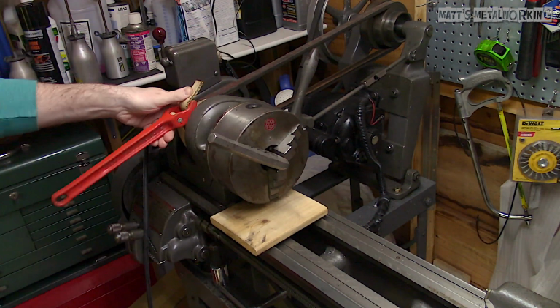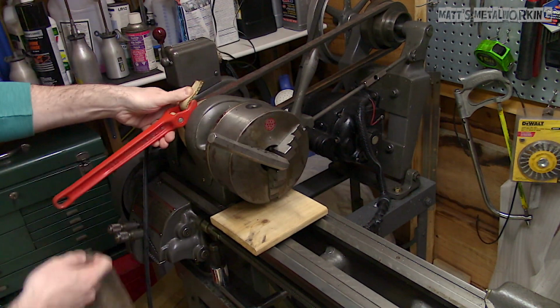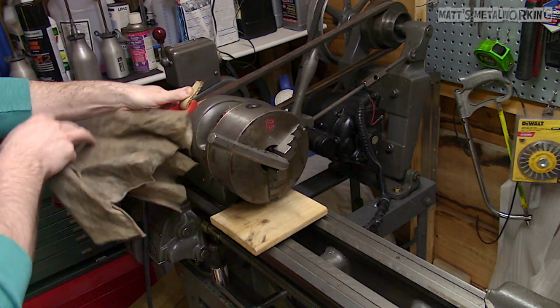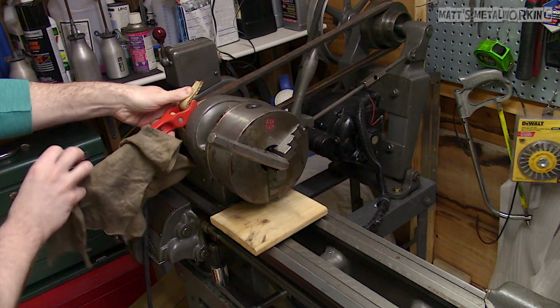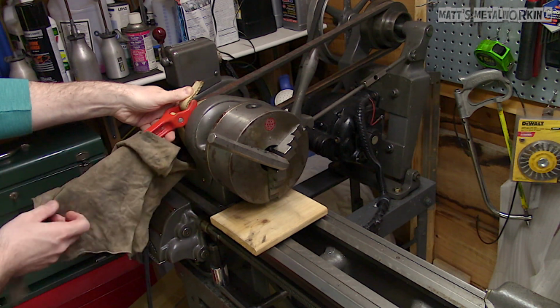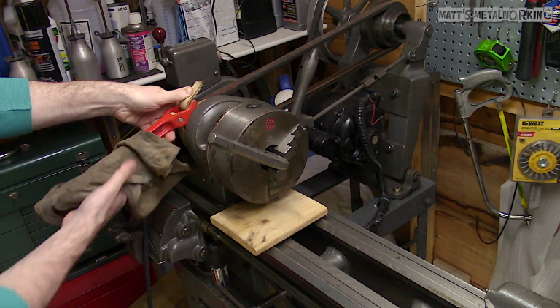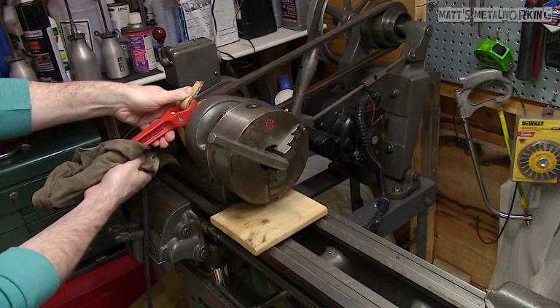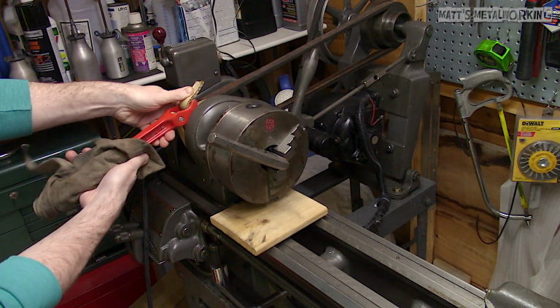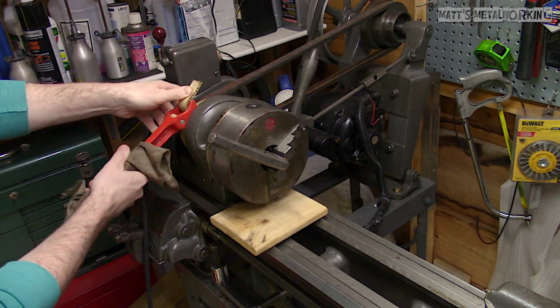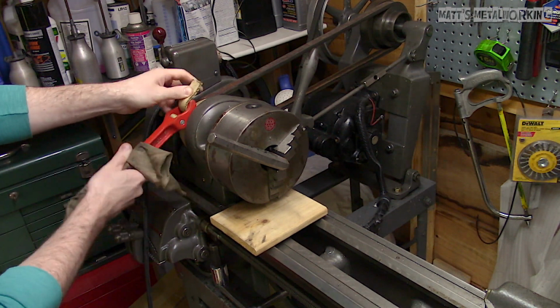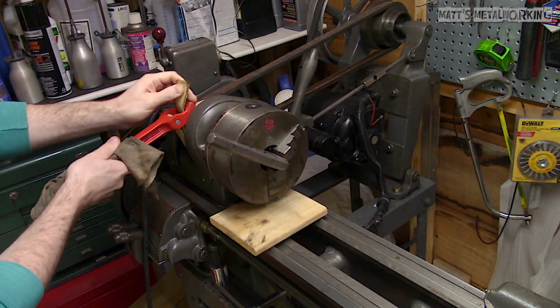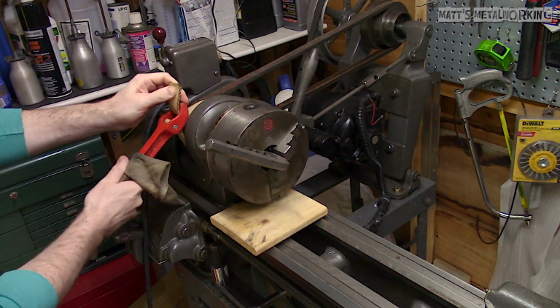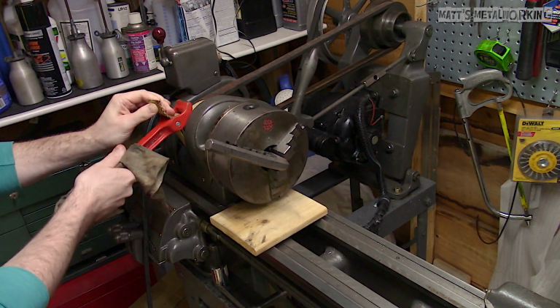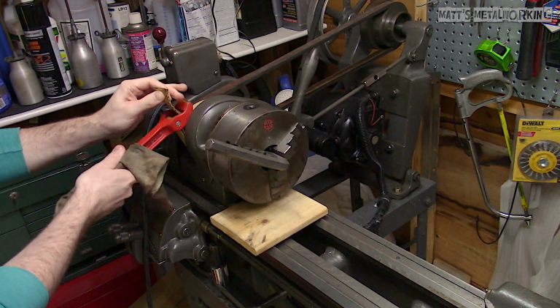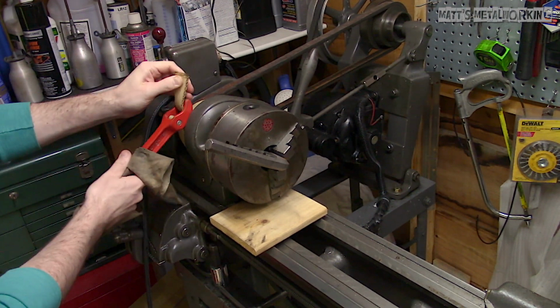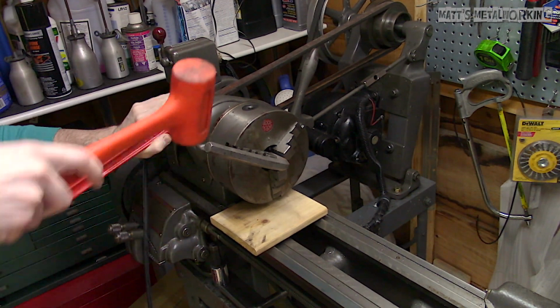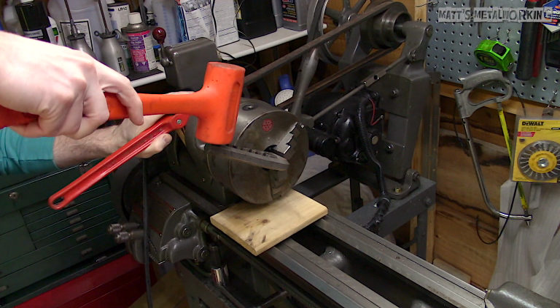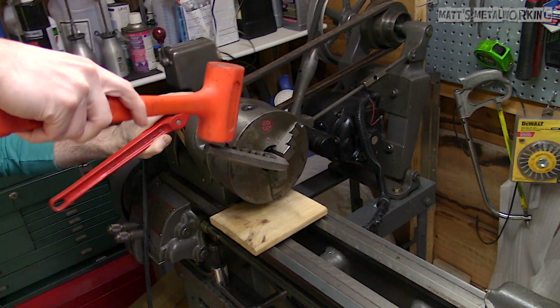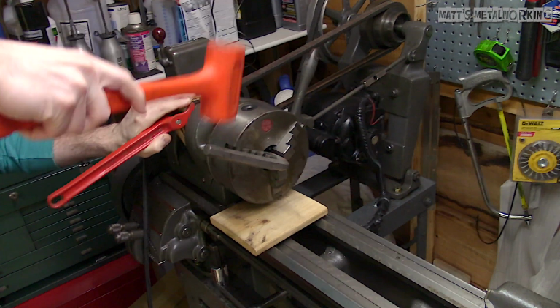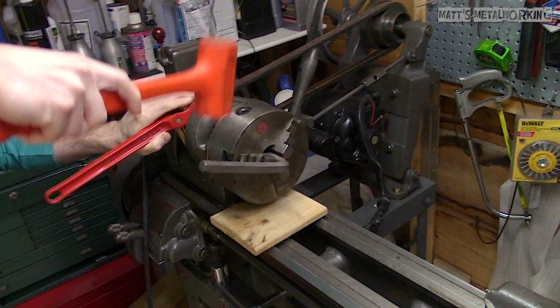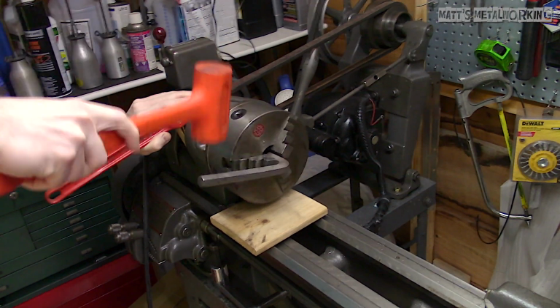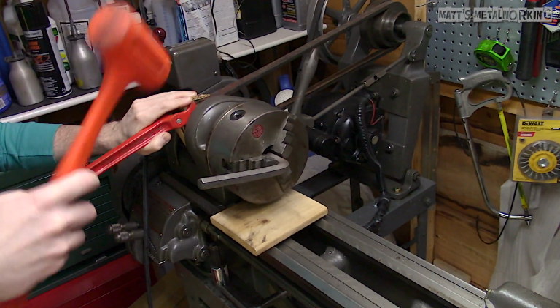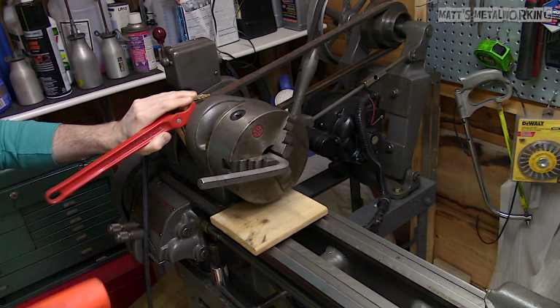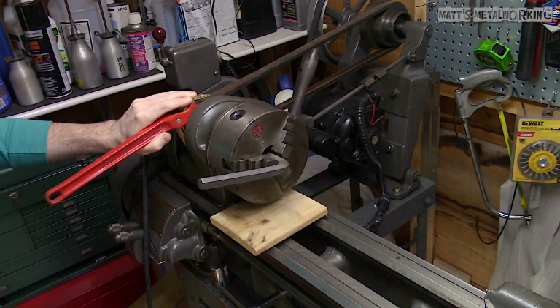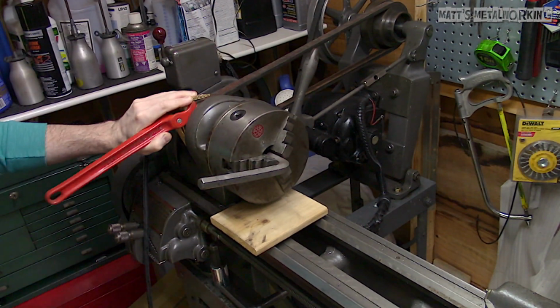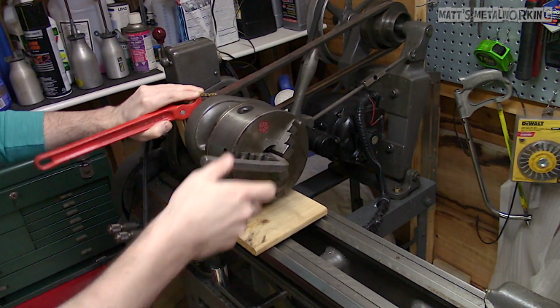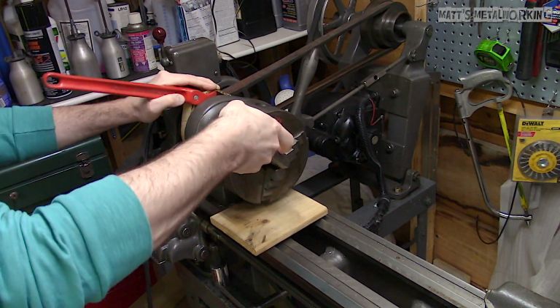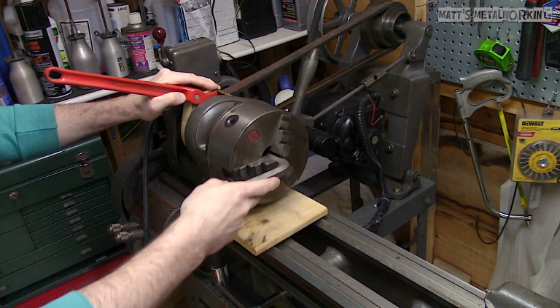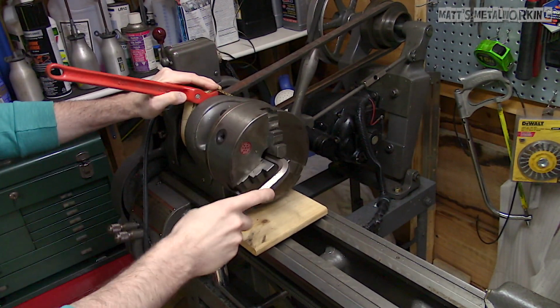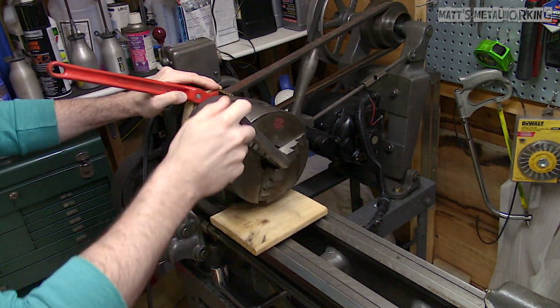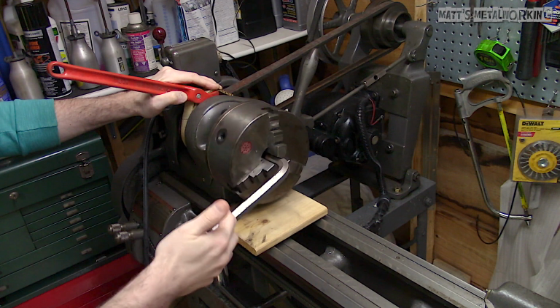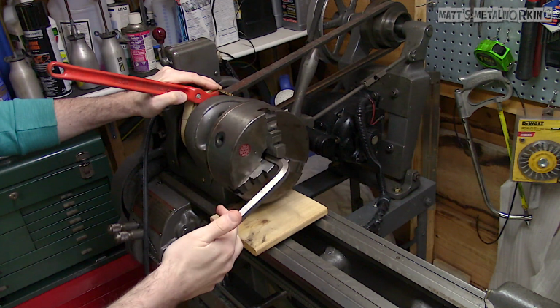If you wish, a rag can be wrapped around the handle so it doesn't accidentally cause damage. Then using a hammer — for this one I would prefer using a dead blow, which will still provide great force without damaging the allen wrench.